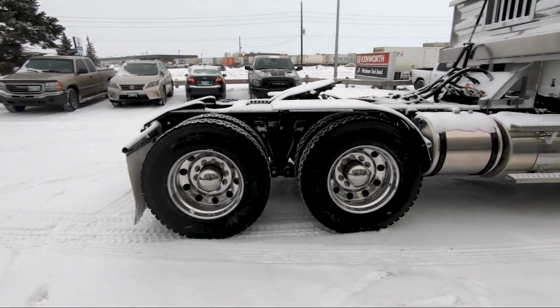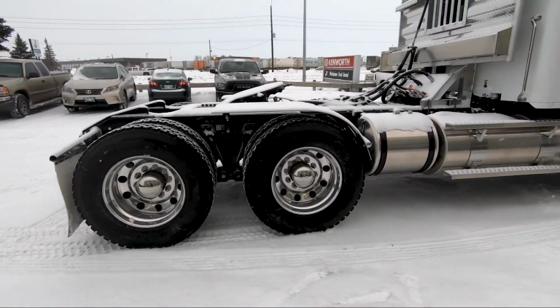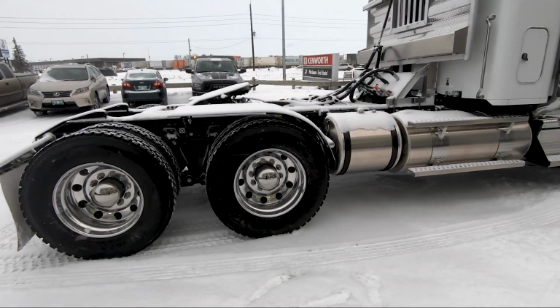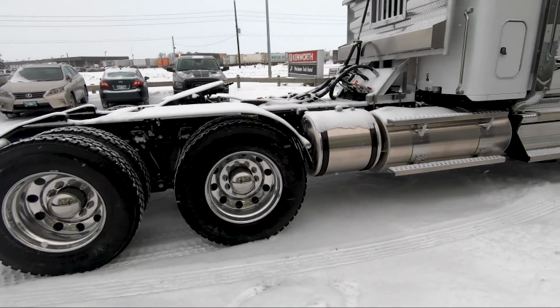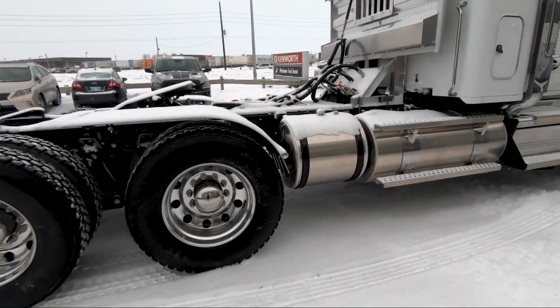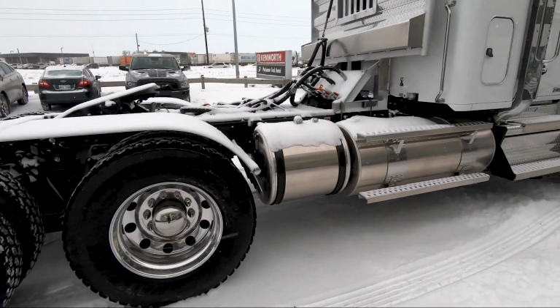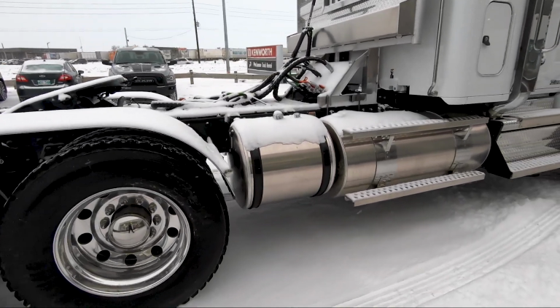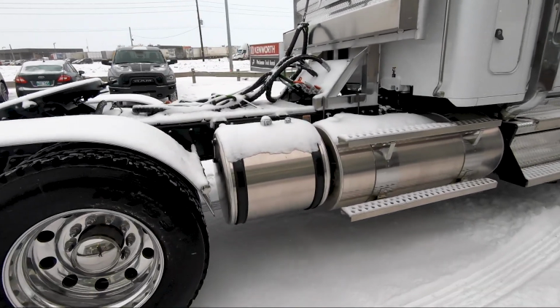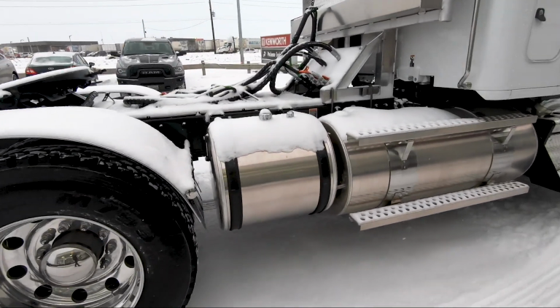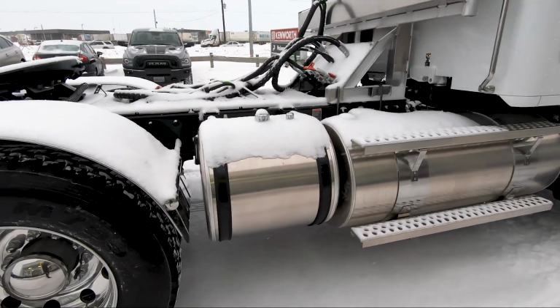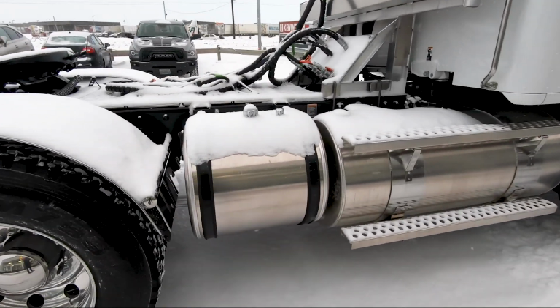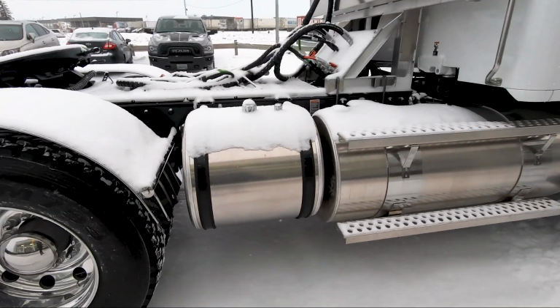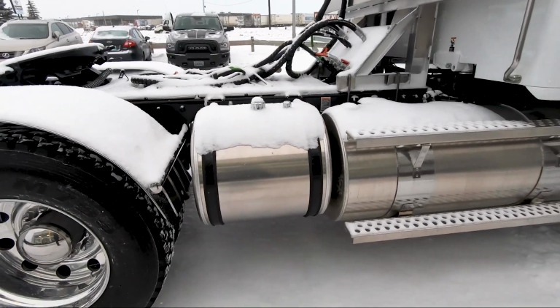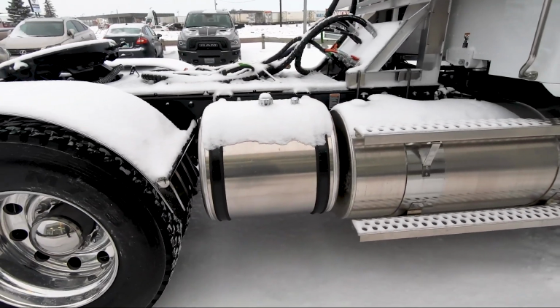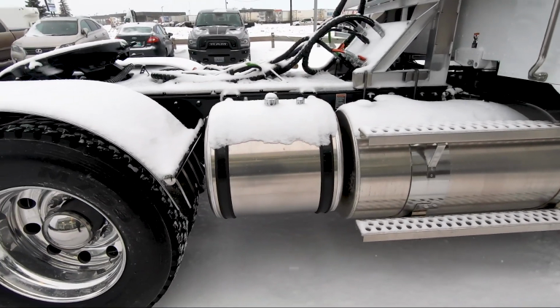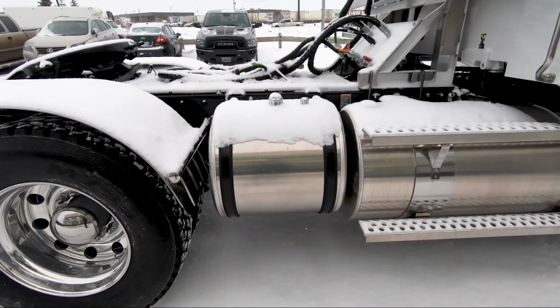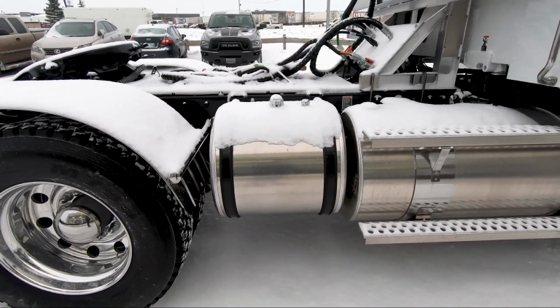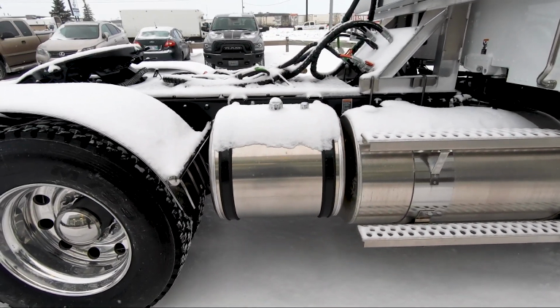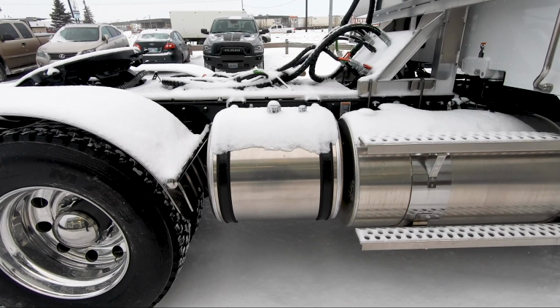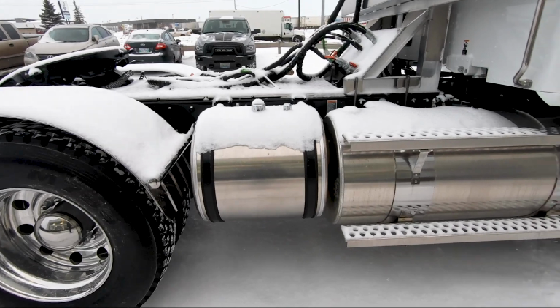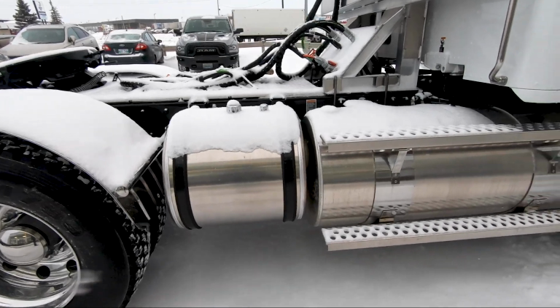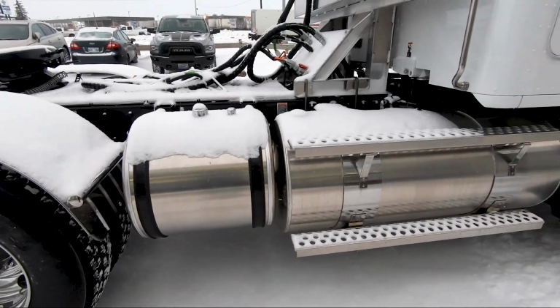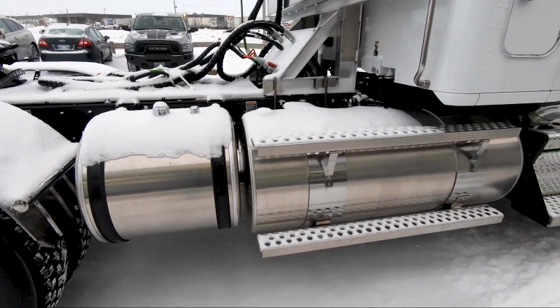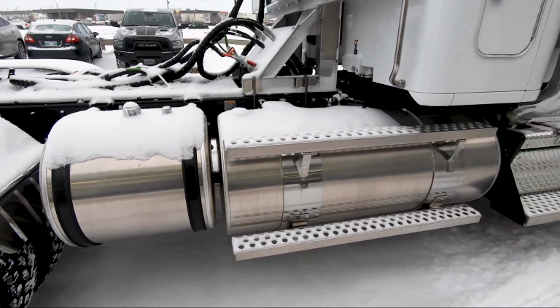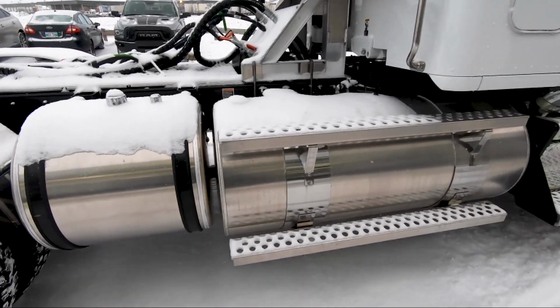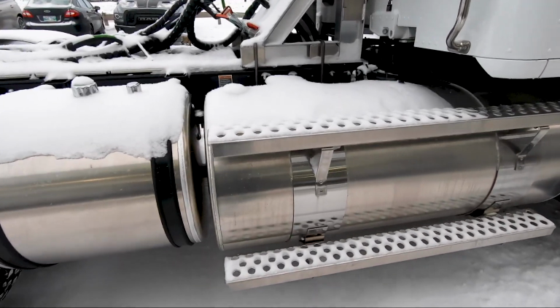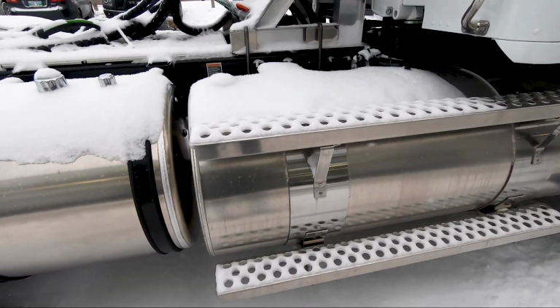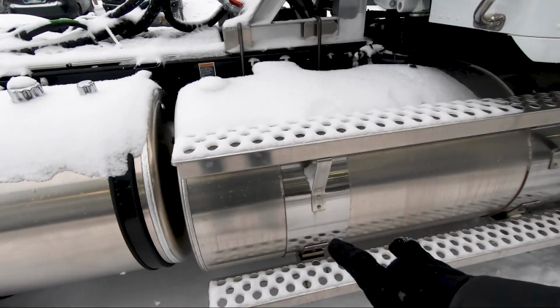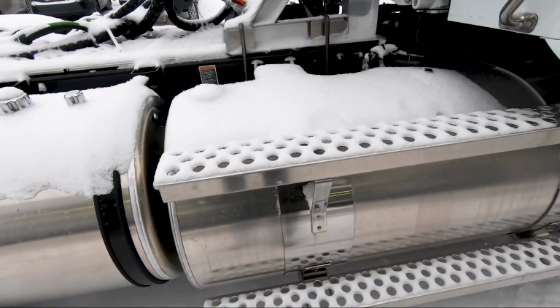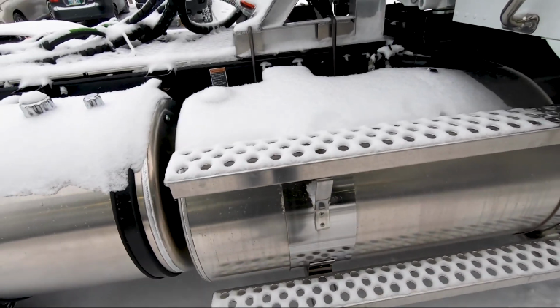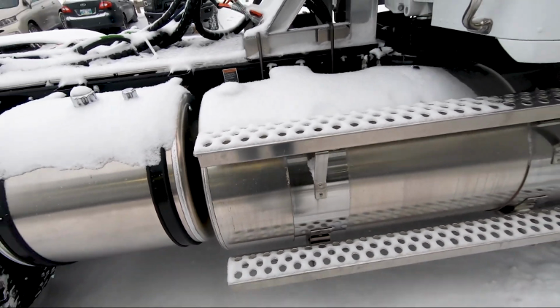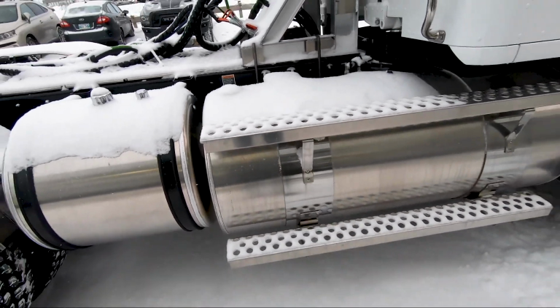Here's the hydraulic tank — just kind of squeeze that in there — 50 gallons right there. And then we have the 7-inch fuel tank straps as you can see there.